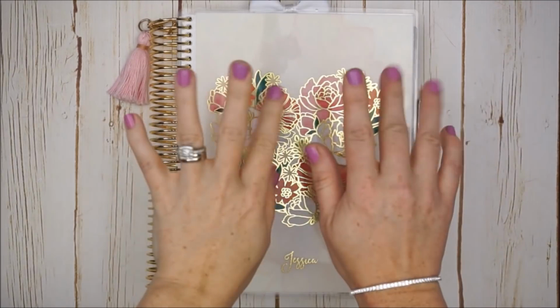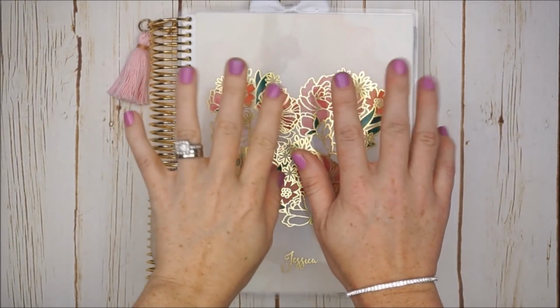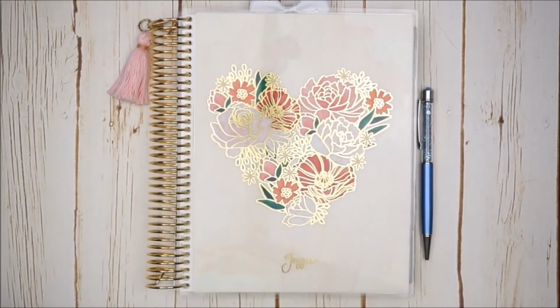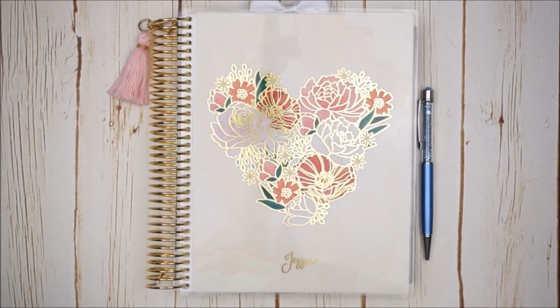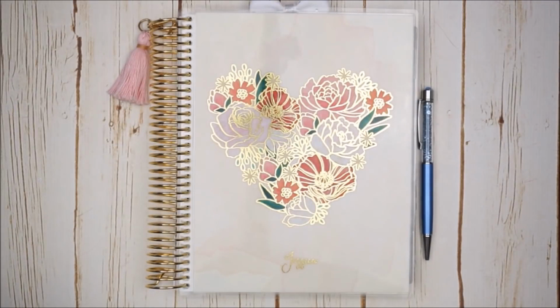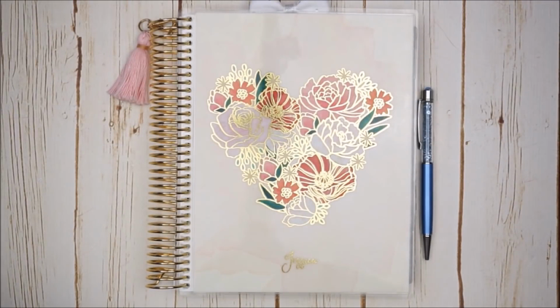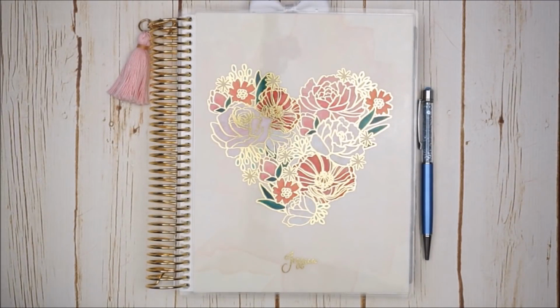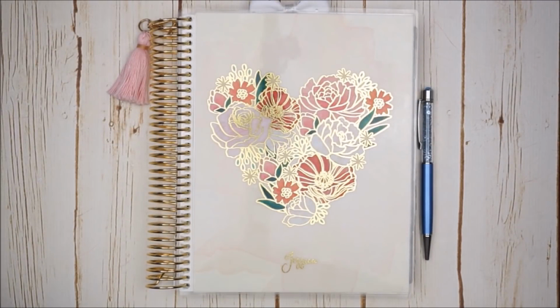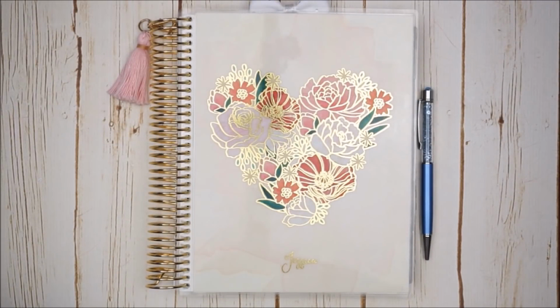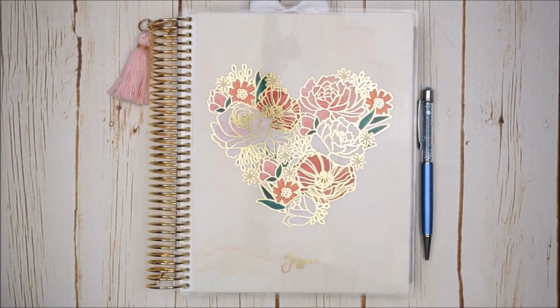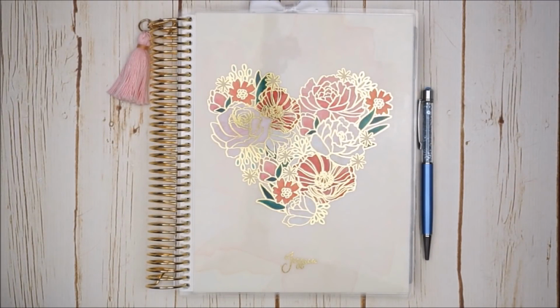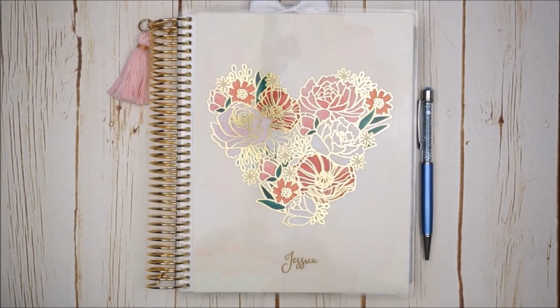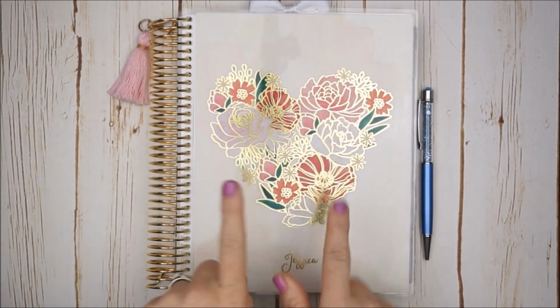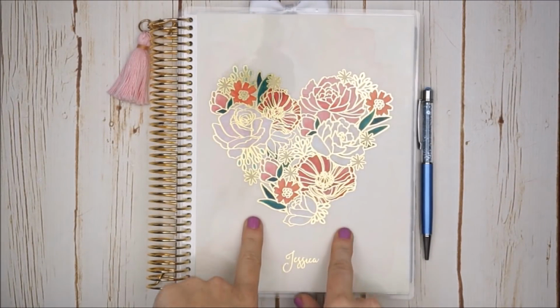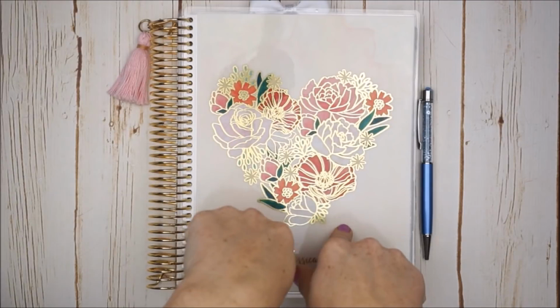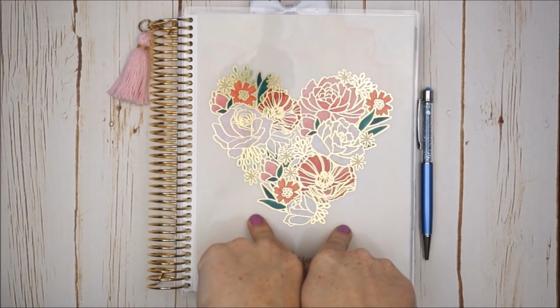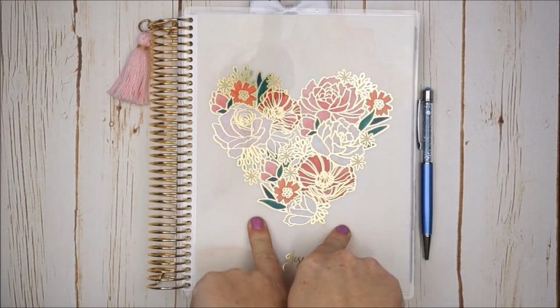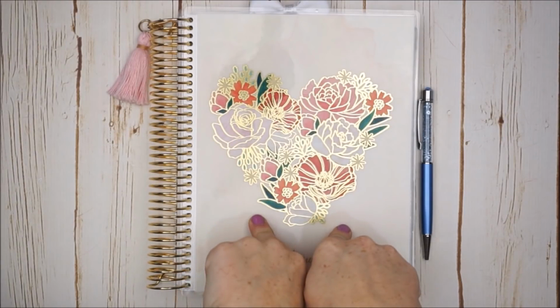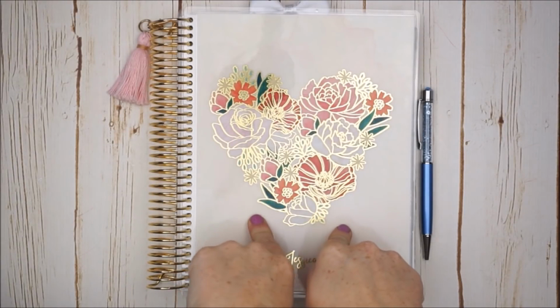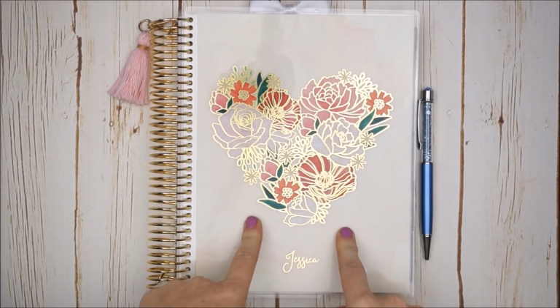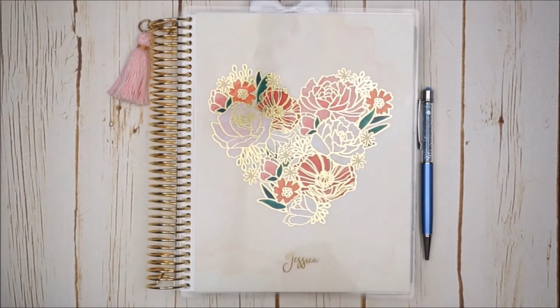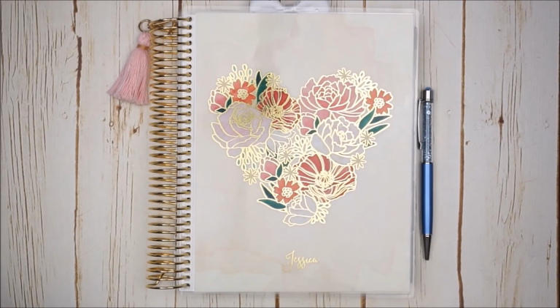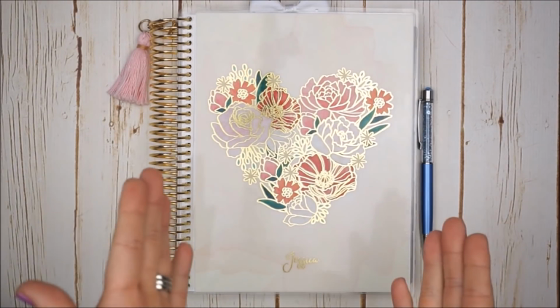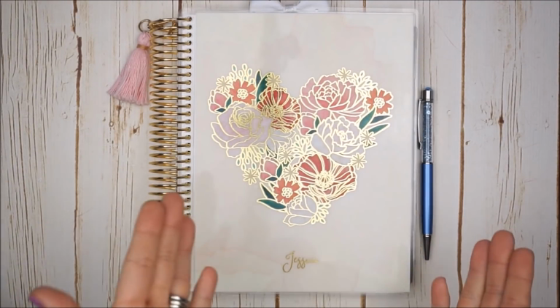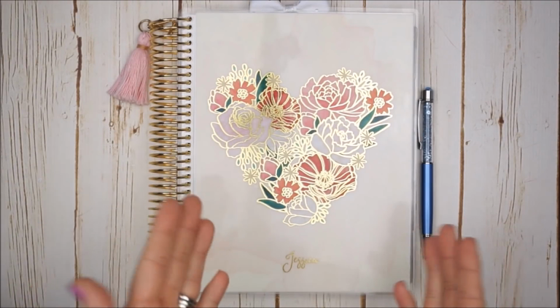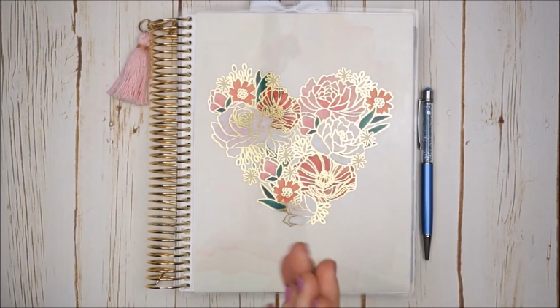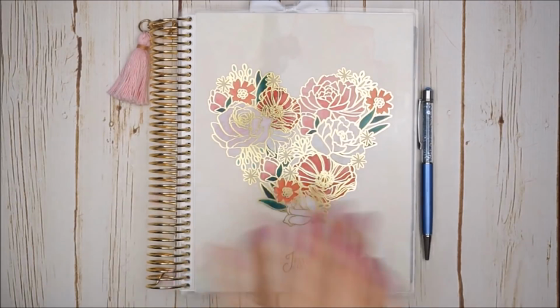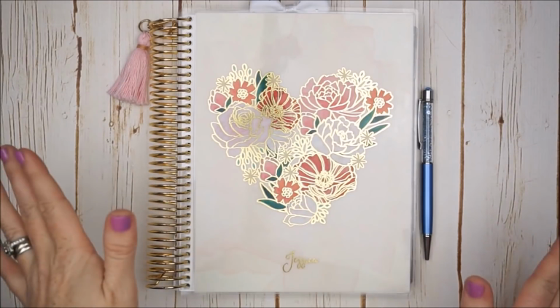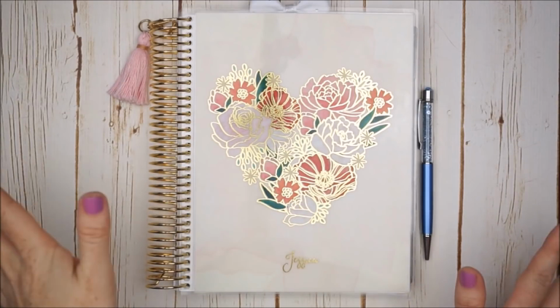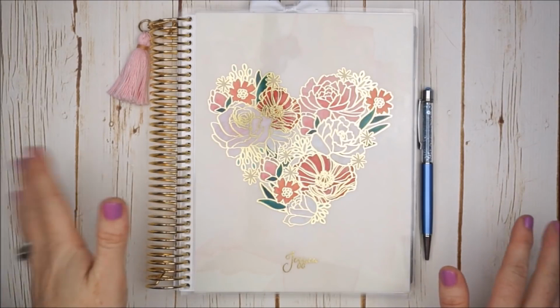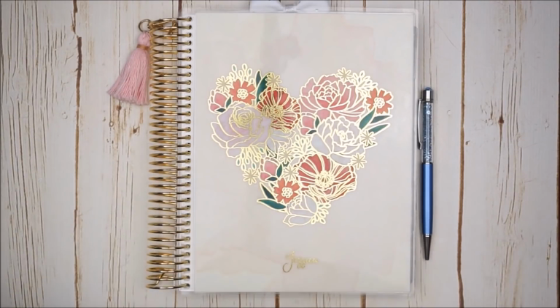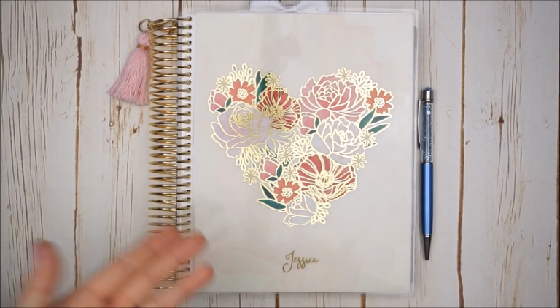Hi planner friends, I'm Jessica, welcome to my channel. Today I will be pre-planning and decorating in my brand new Erin Condren Life Planner. Initially back in December, I had all my sticker kits that I would need for each week in January prepared.